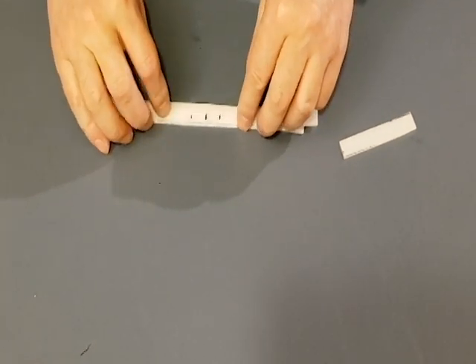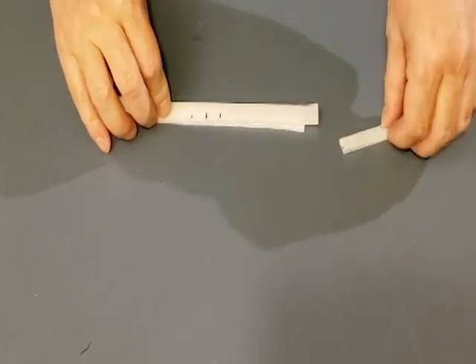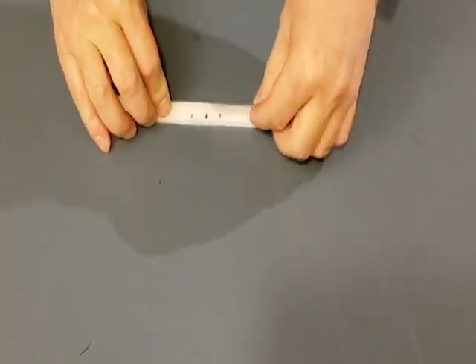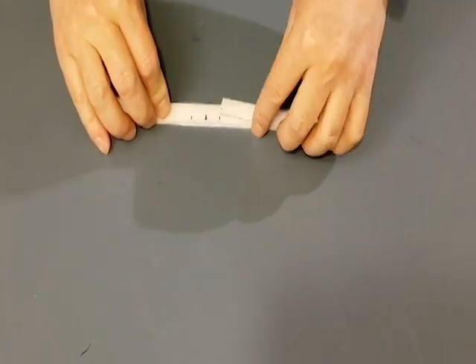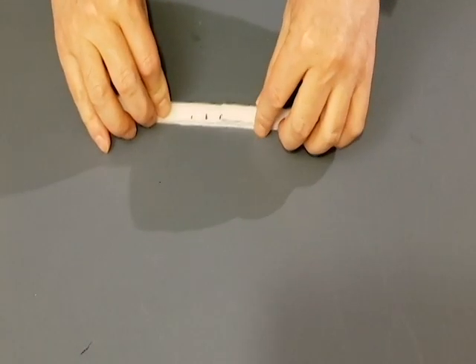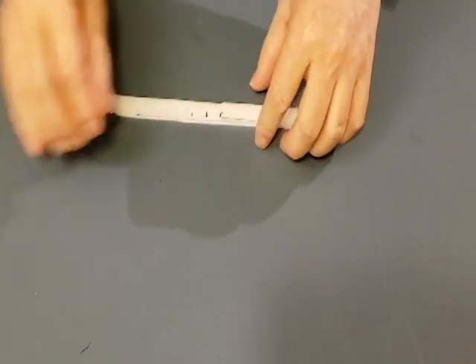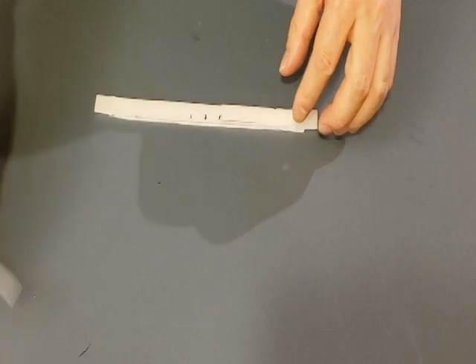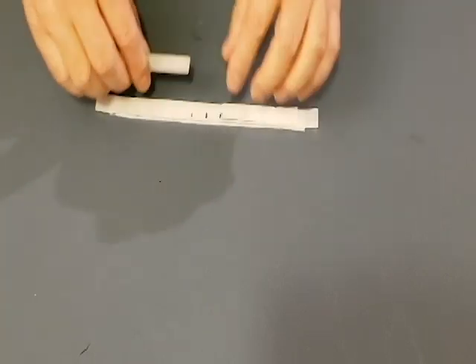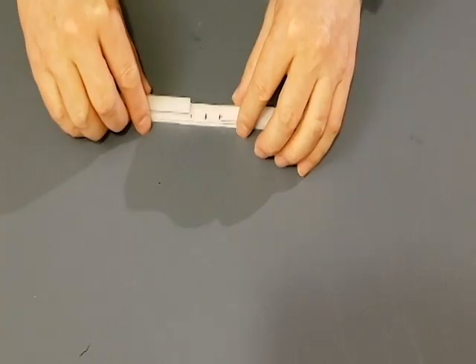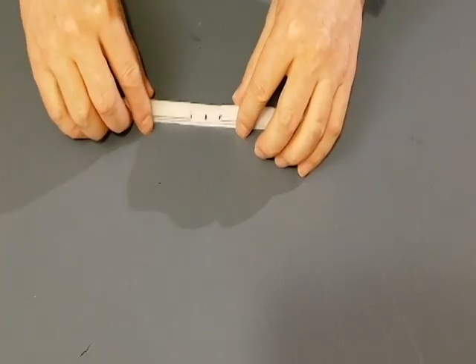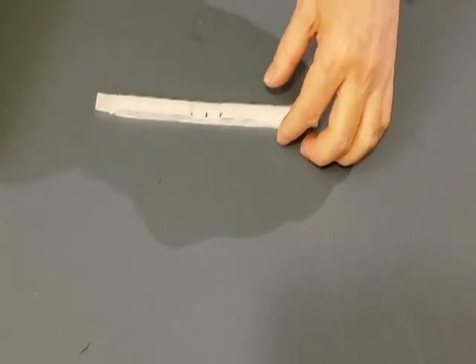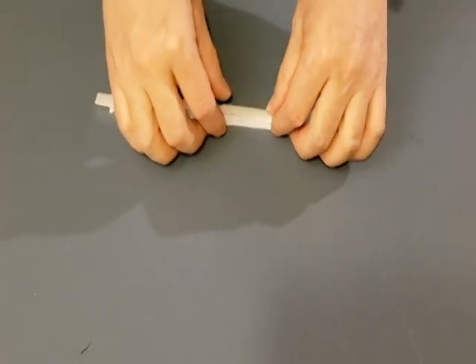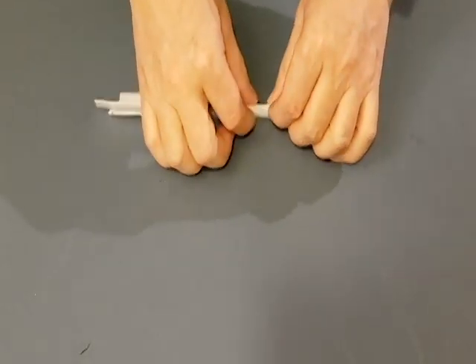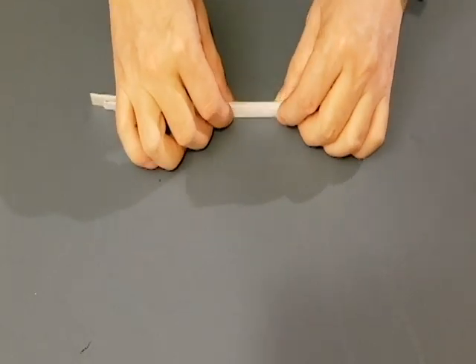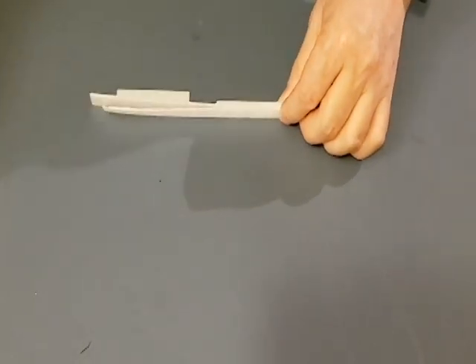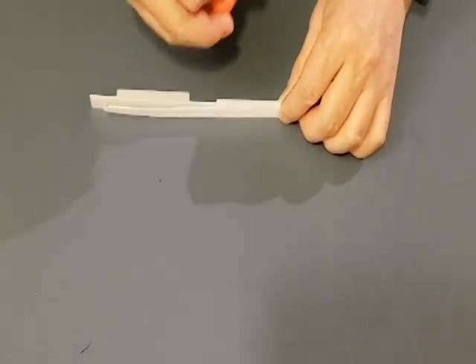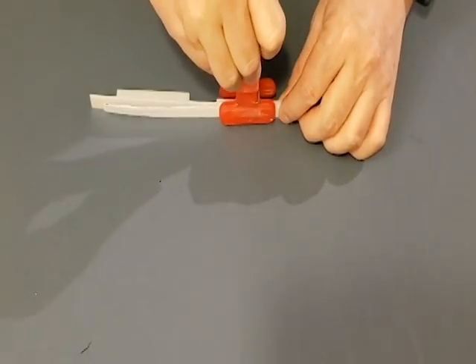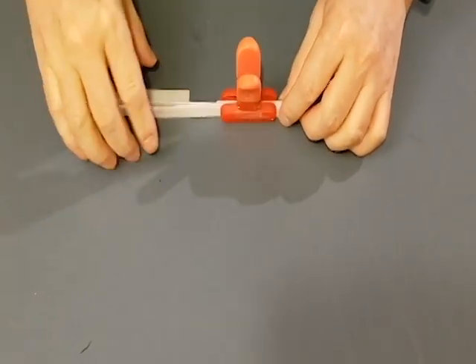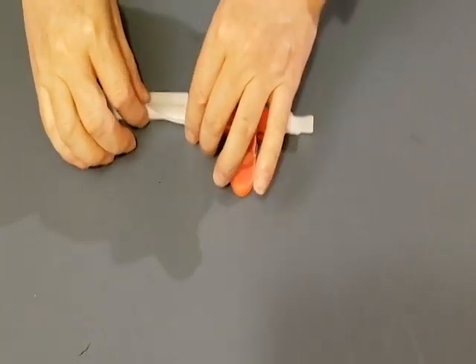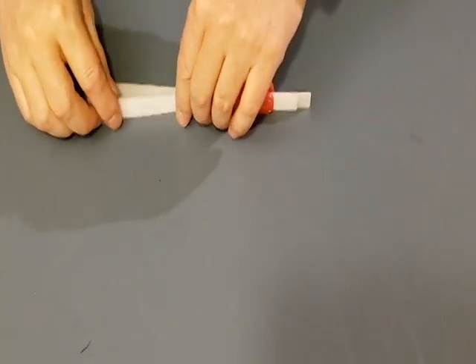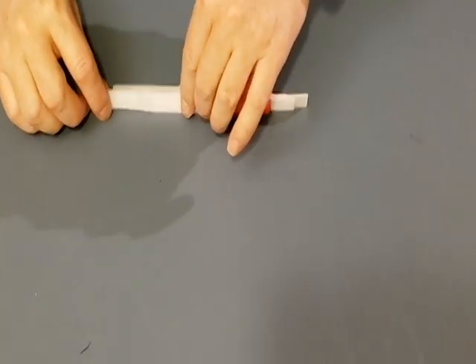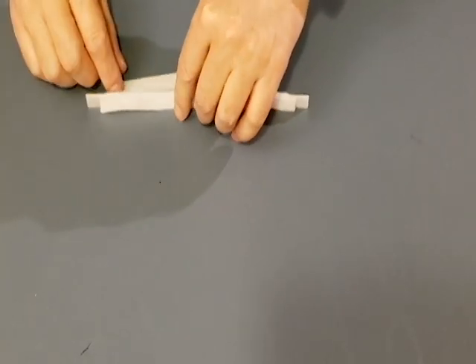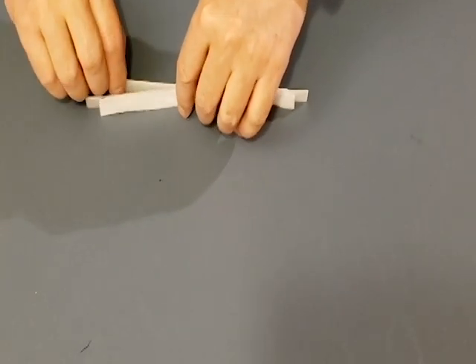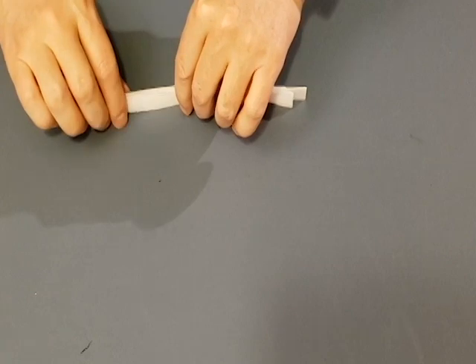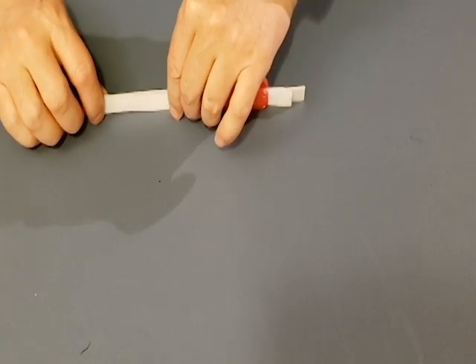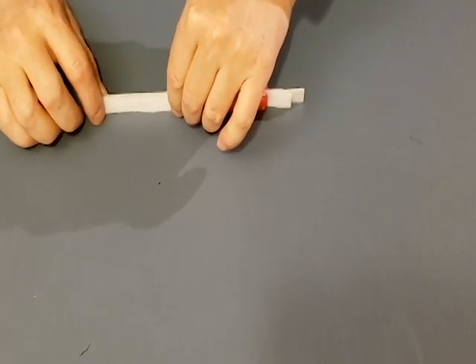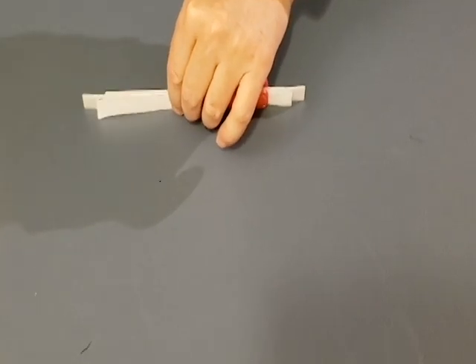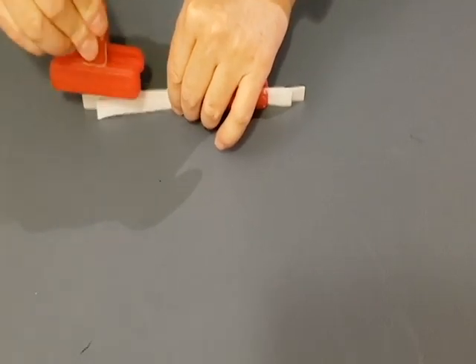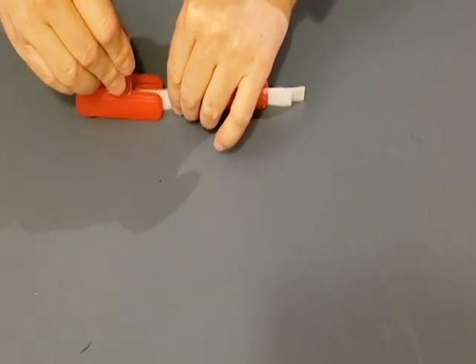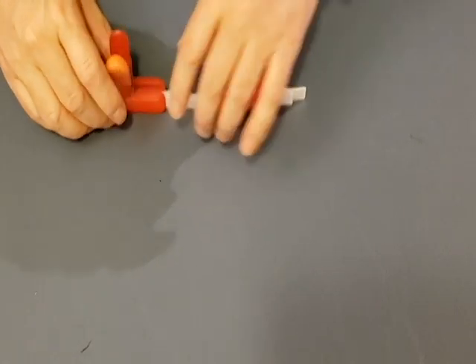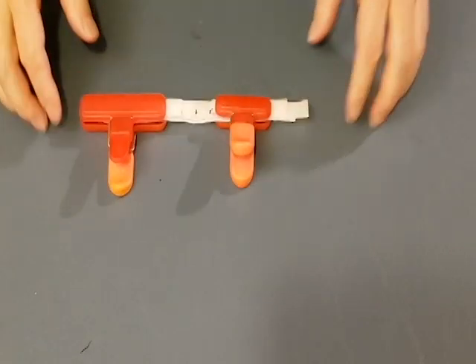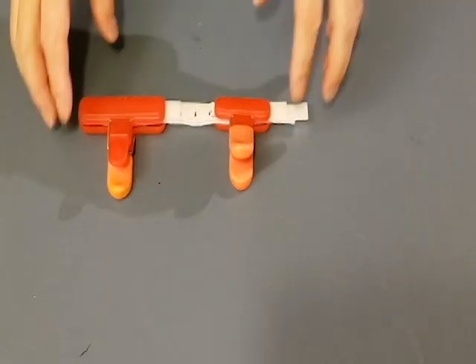Then place the felt on top of the plastic, positioning two of the small pieces along the two half-inch marks from the center. Then clamp both sides and adjust if needed.